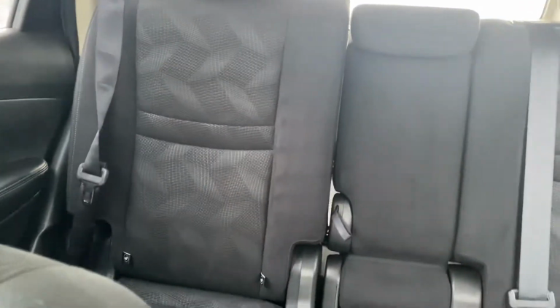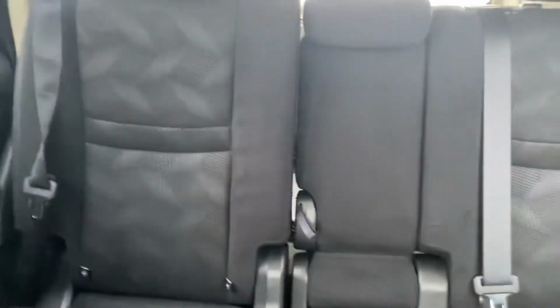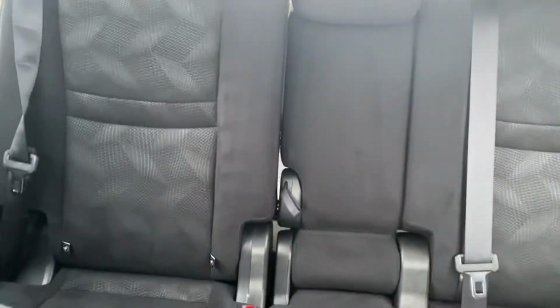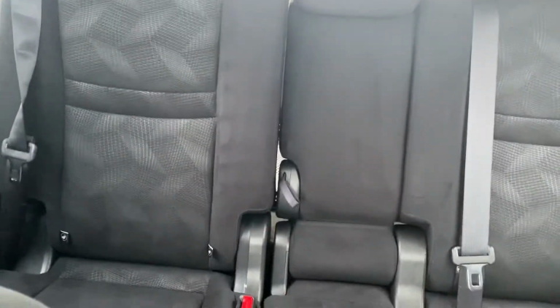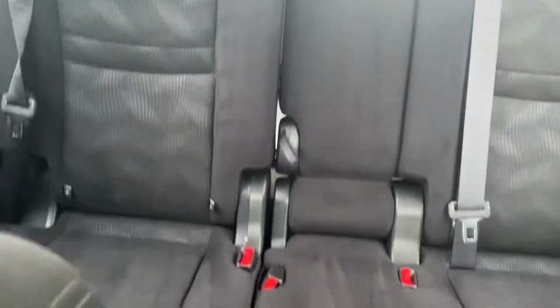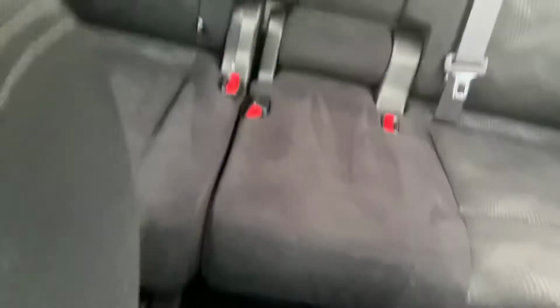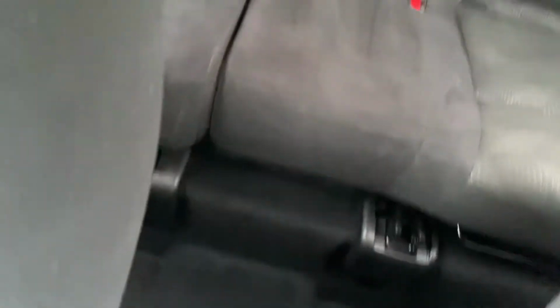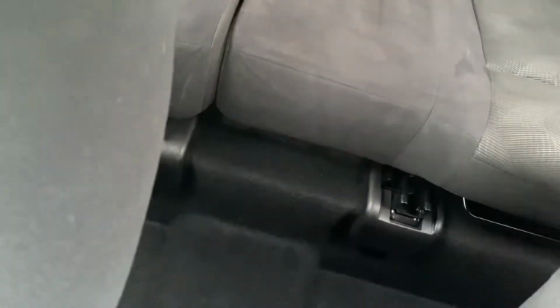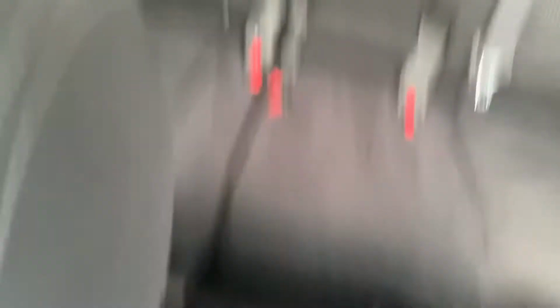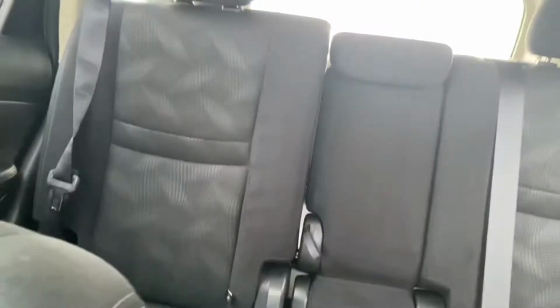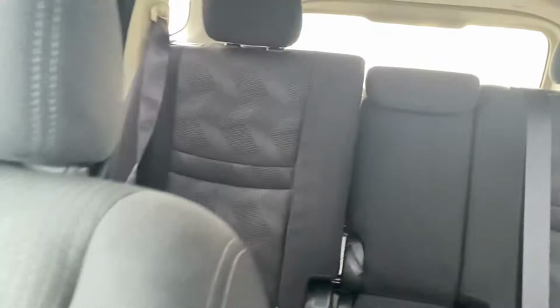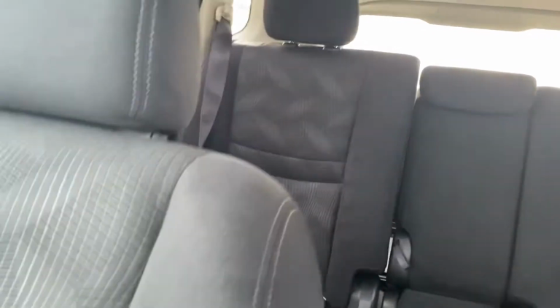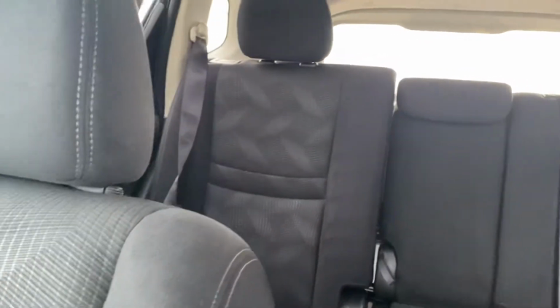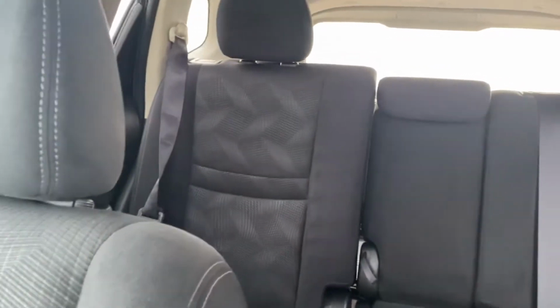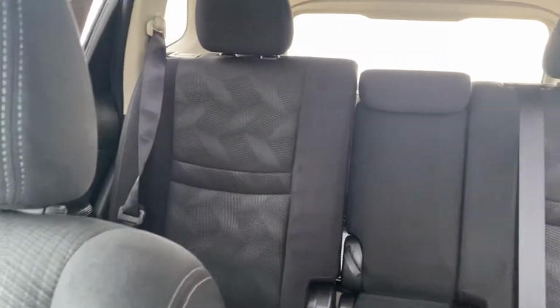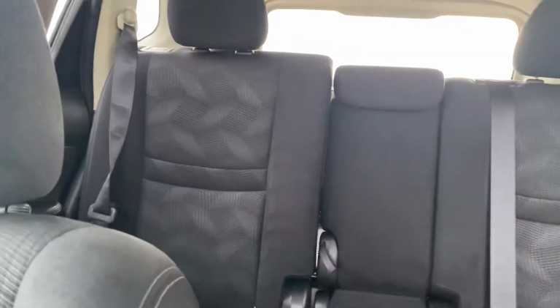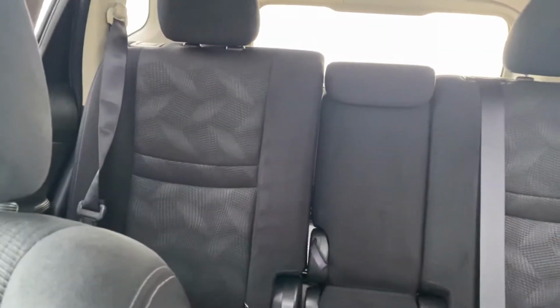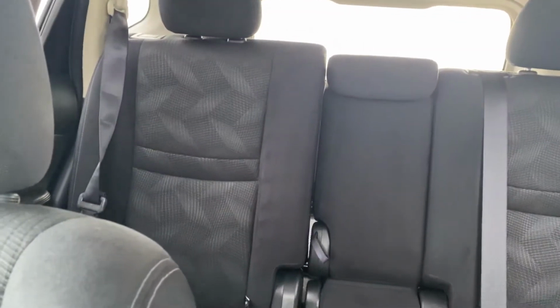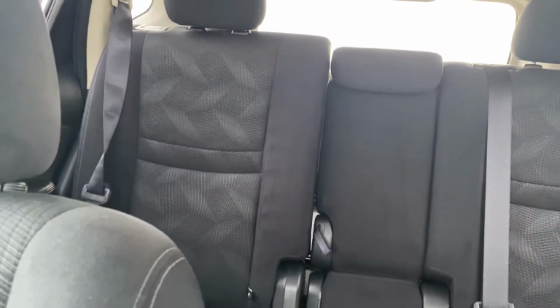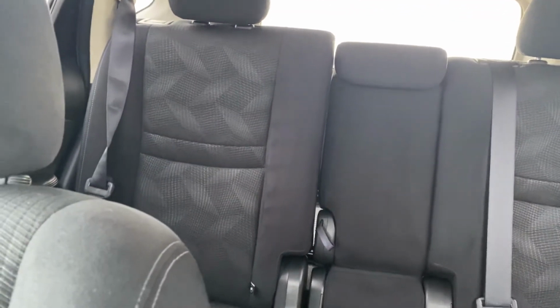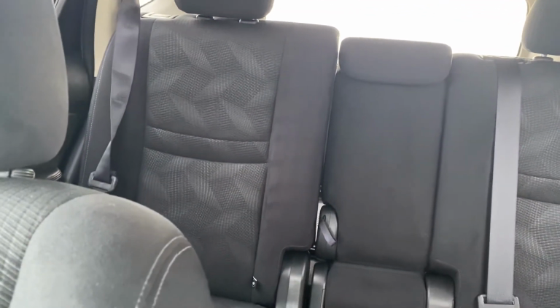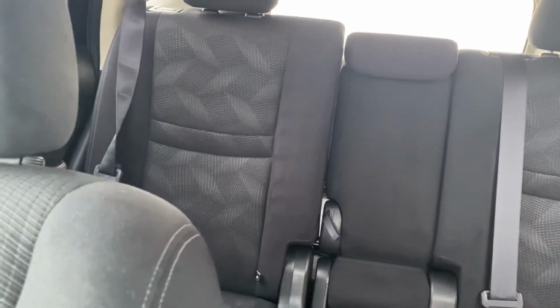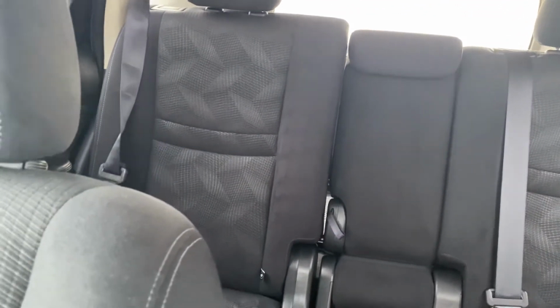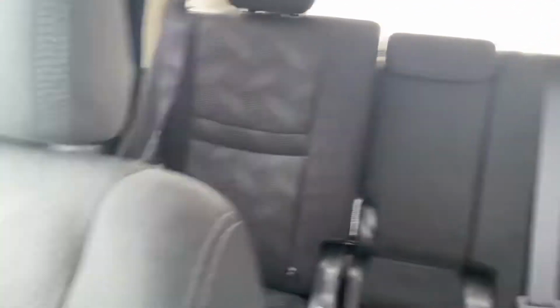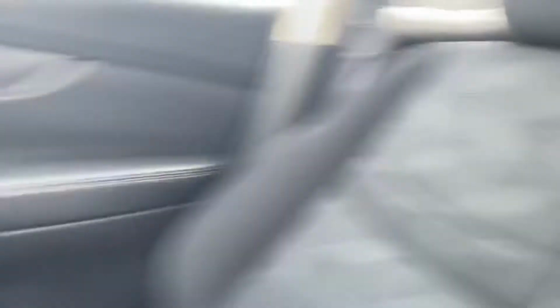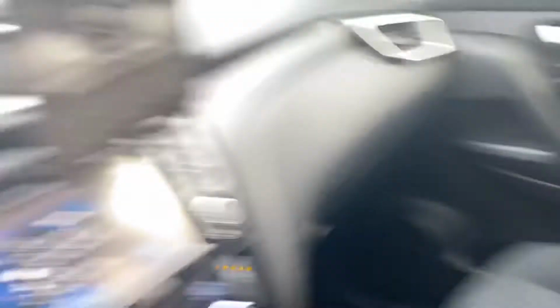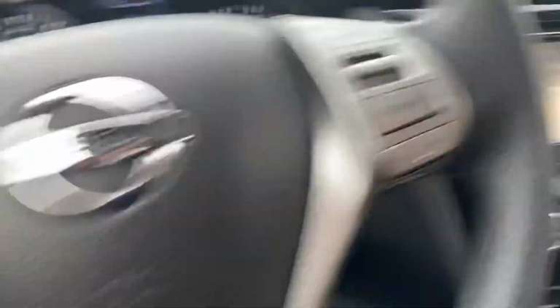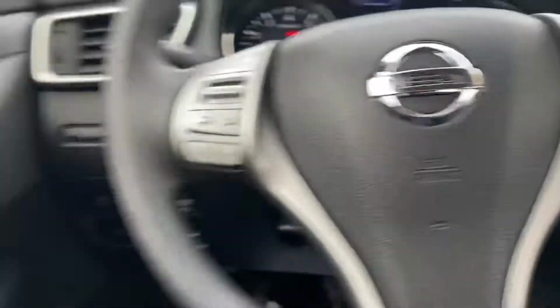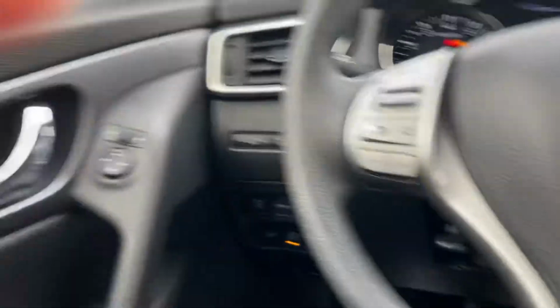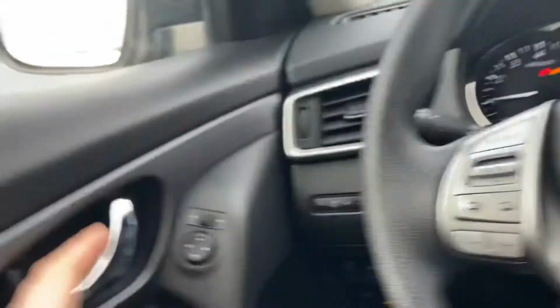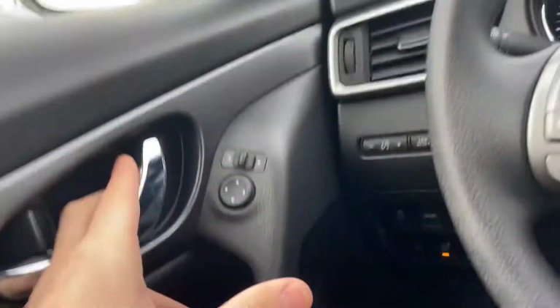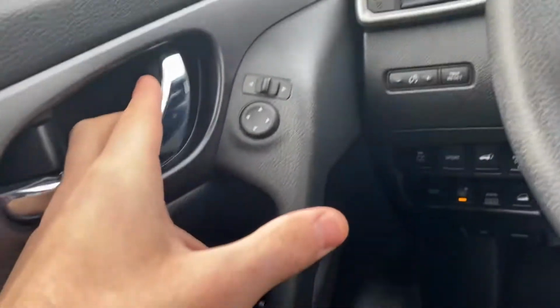Reclining rear seats too, stadium style — so they're a little higher than the front seats, because it gives the rear passengers a little better view when driving.